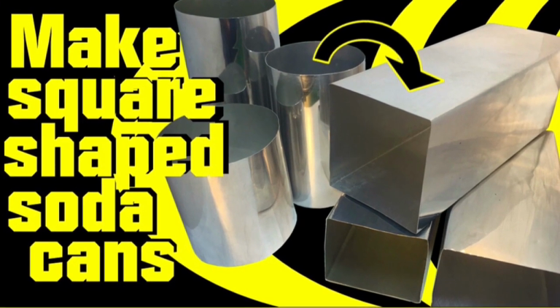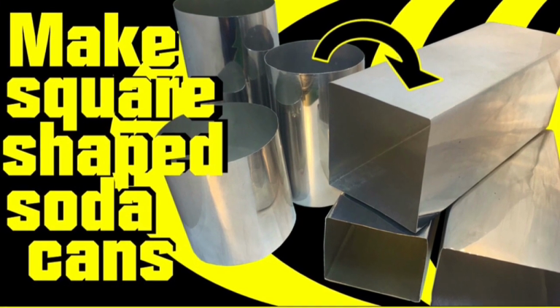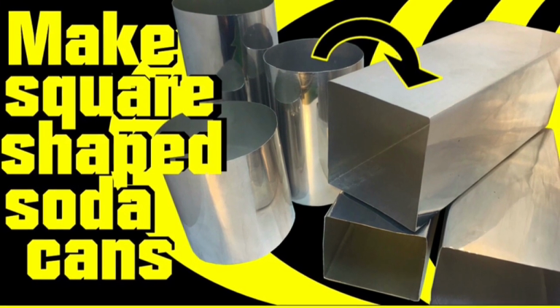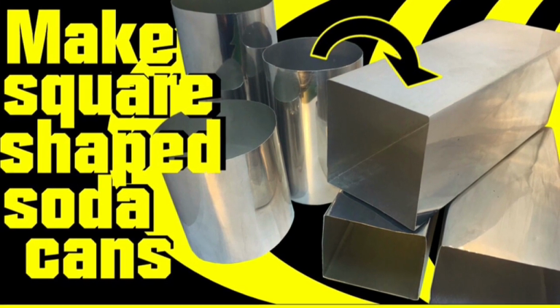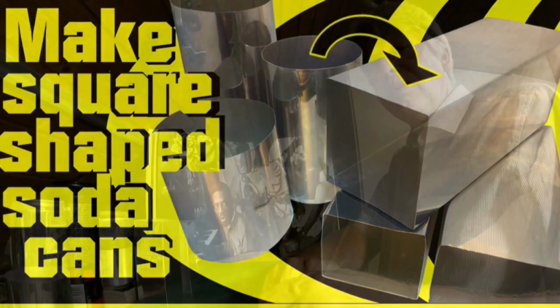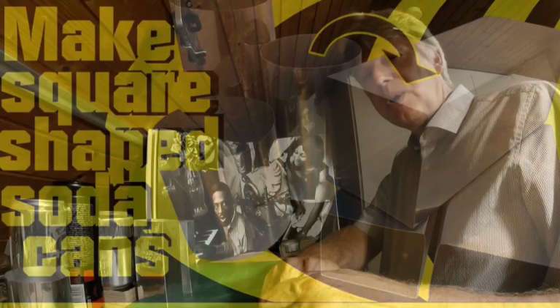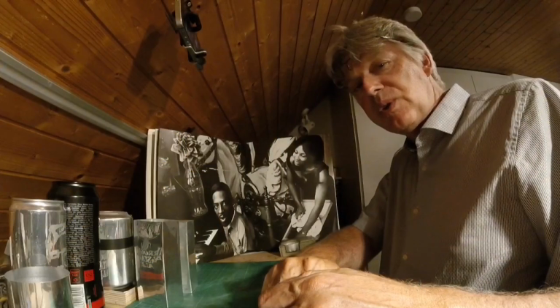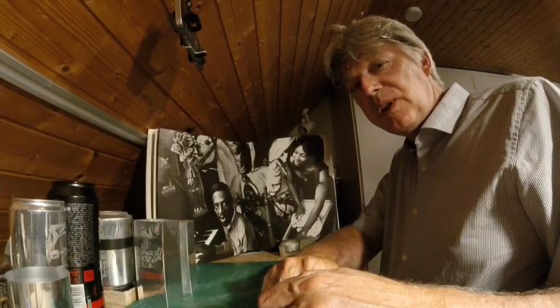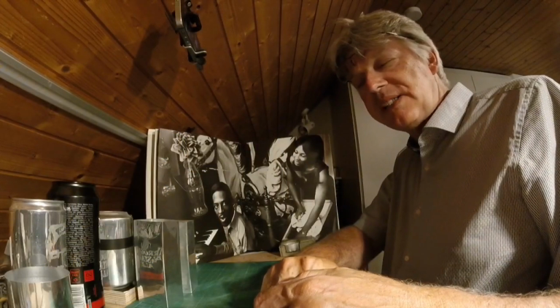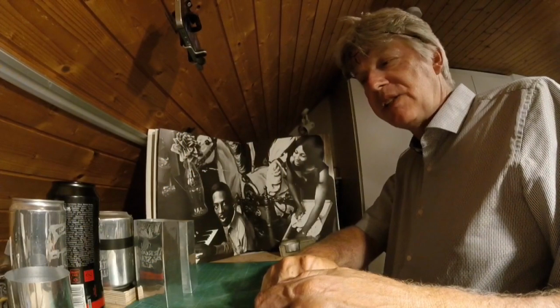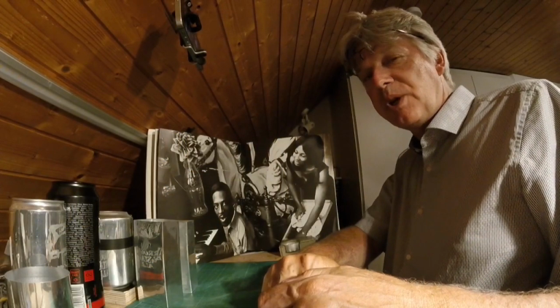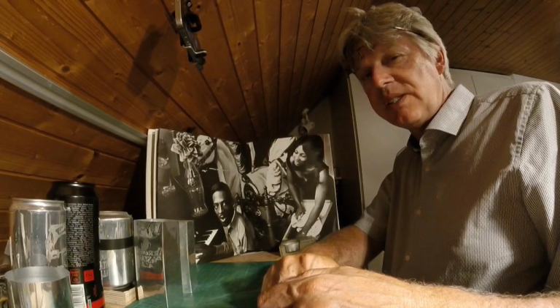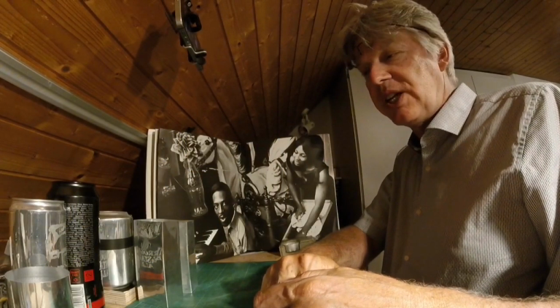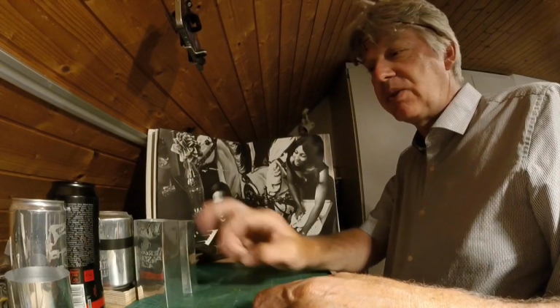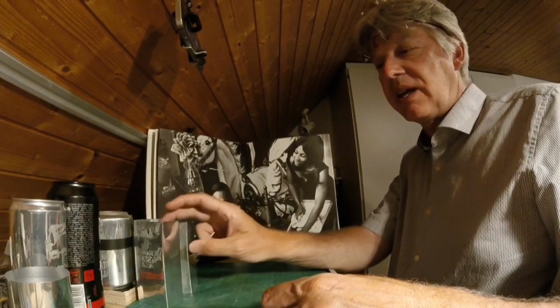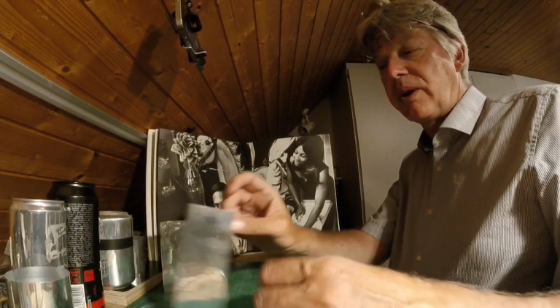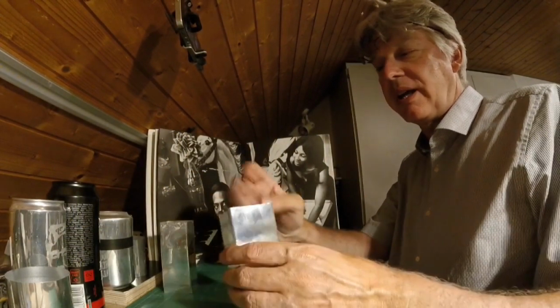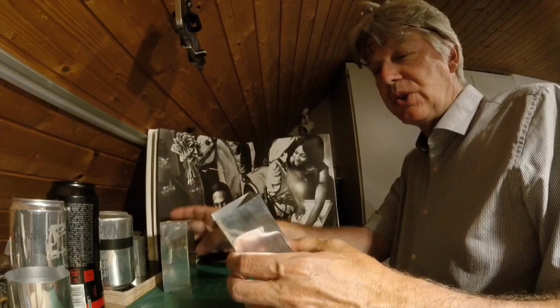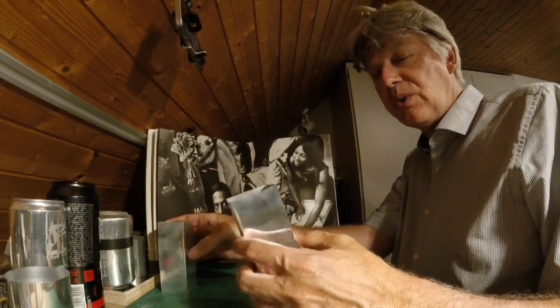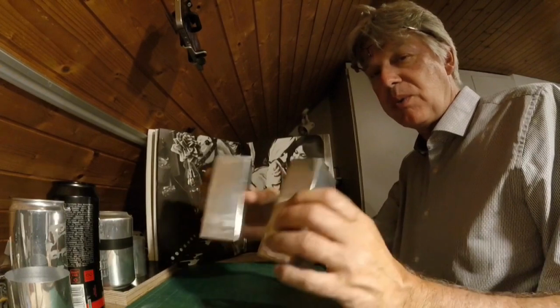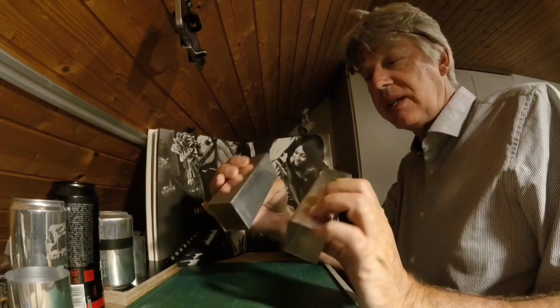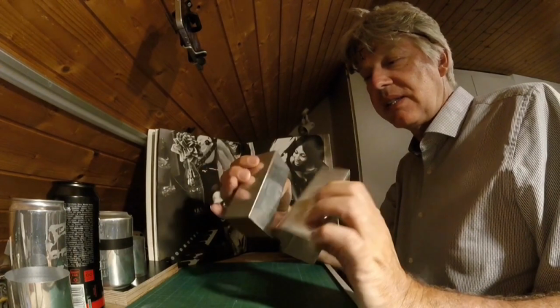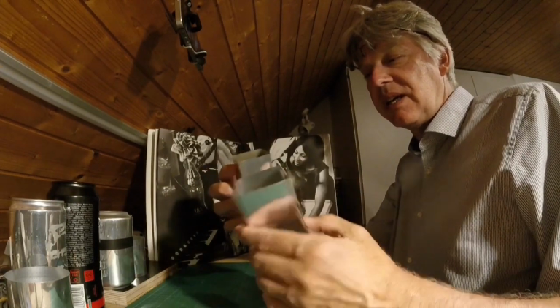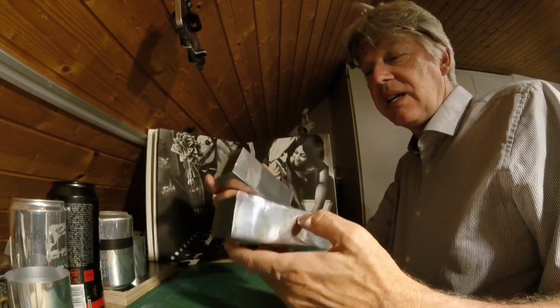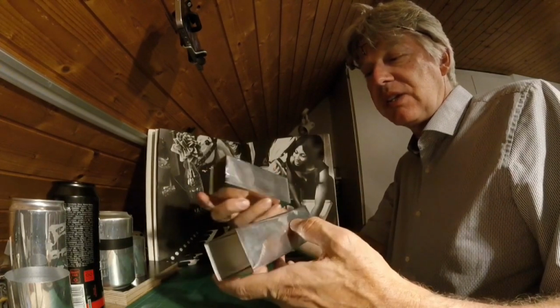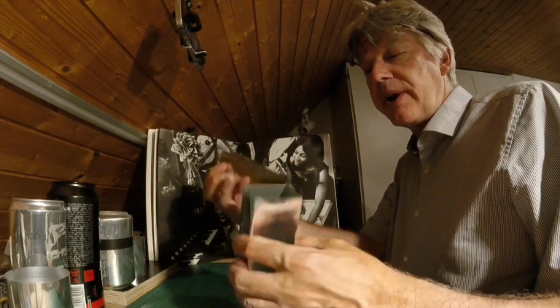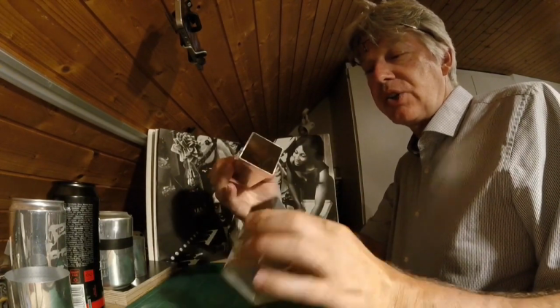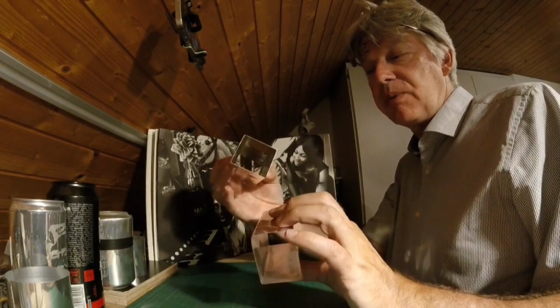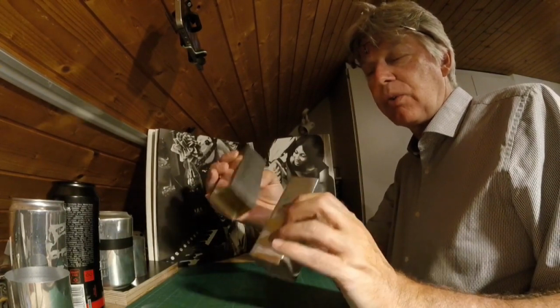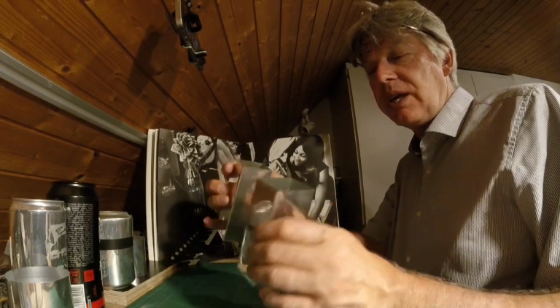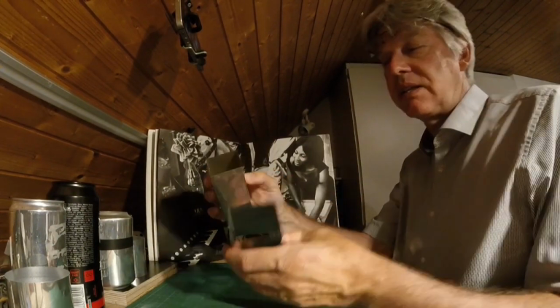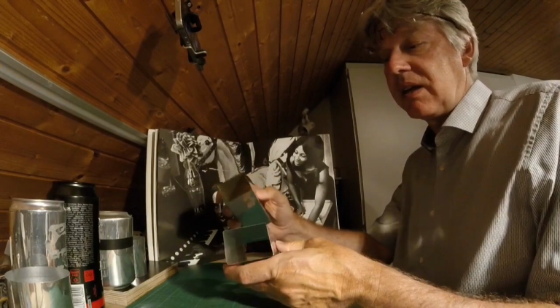Hi, hello and welcome to another video by the scientist formerly known as Nijeli. In today's video I would like to show you how to make a square shaped soda can from regular round shaped soda cans.